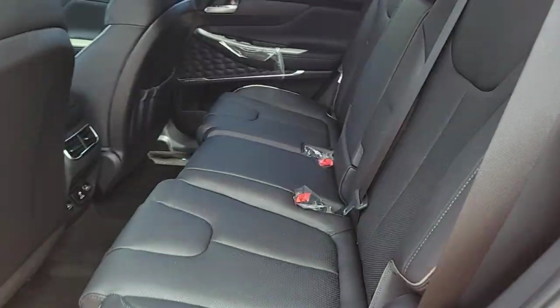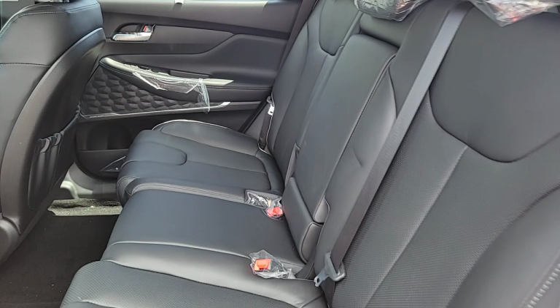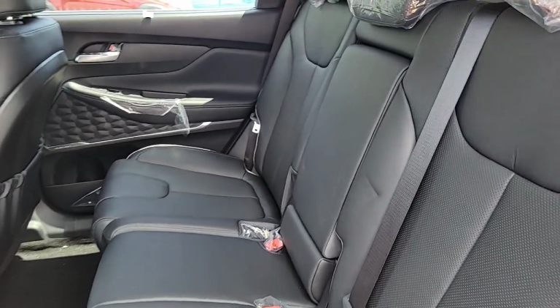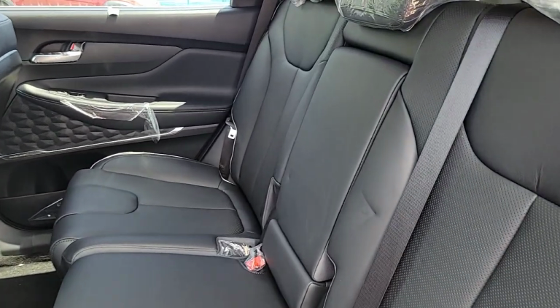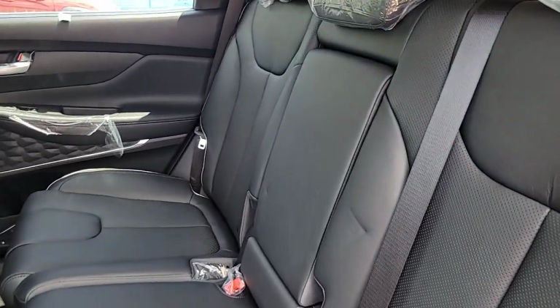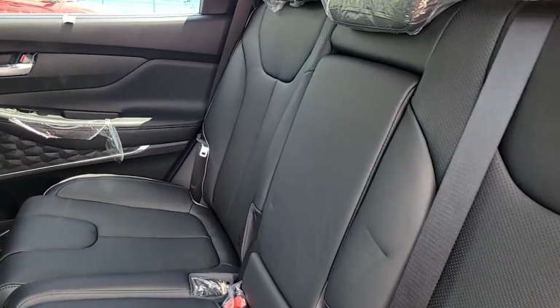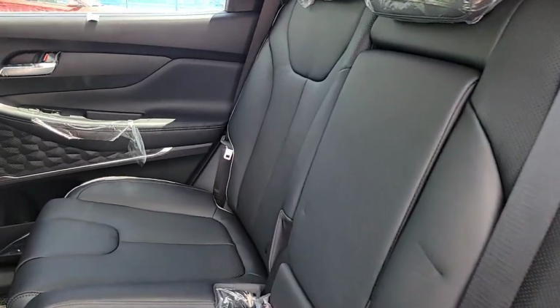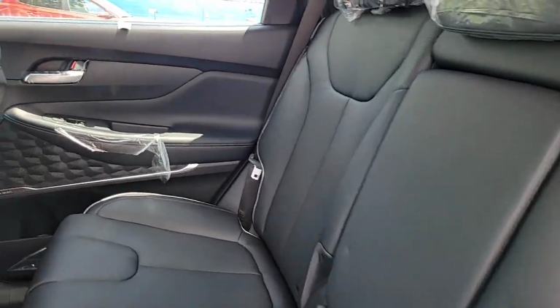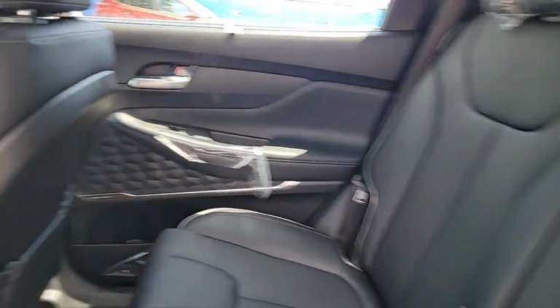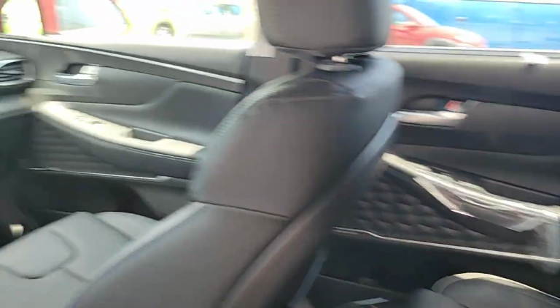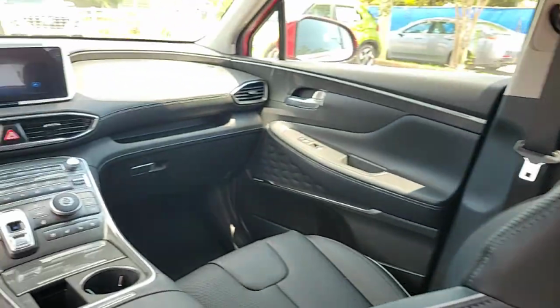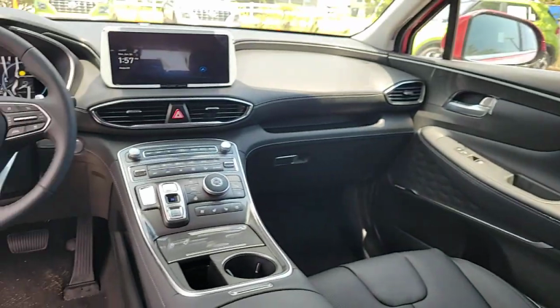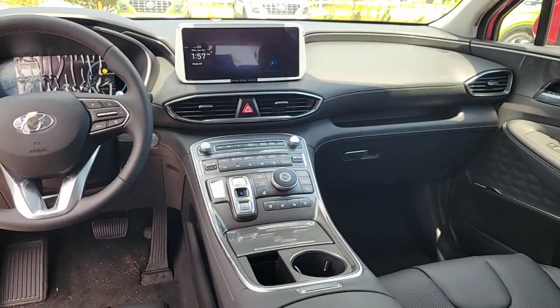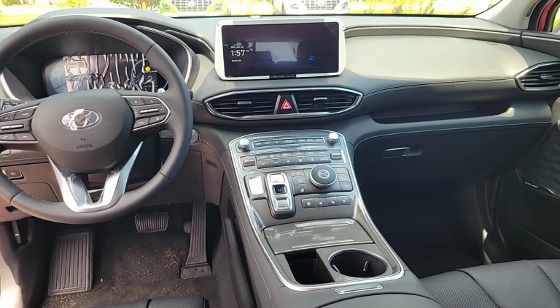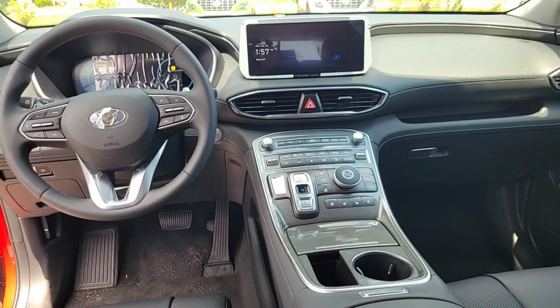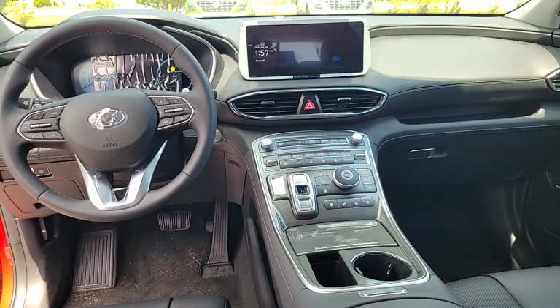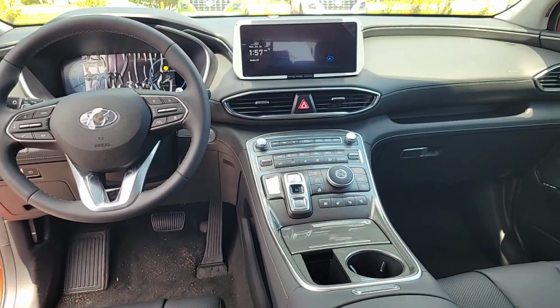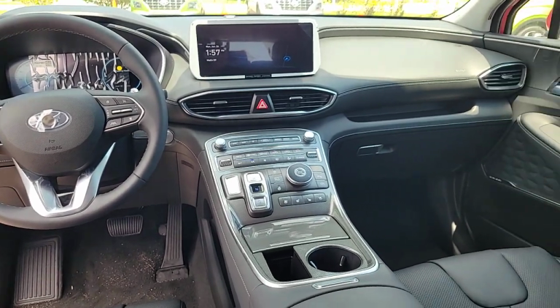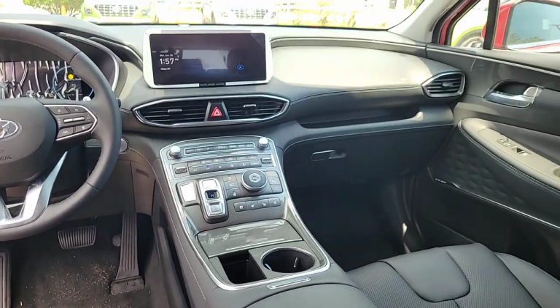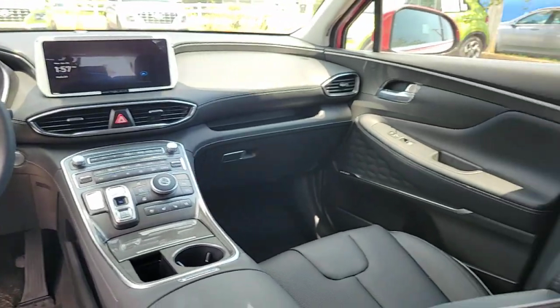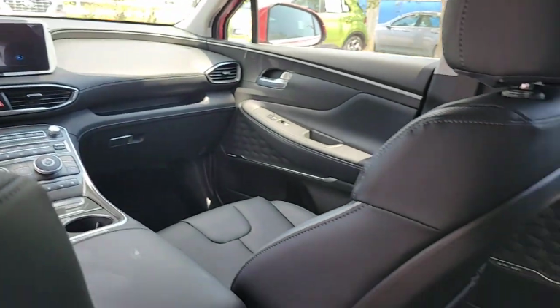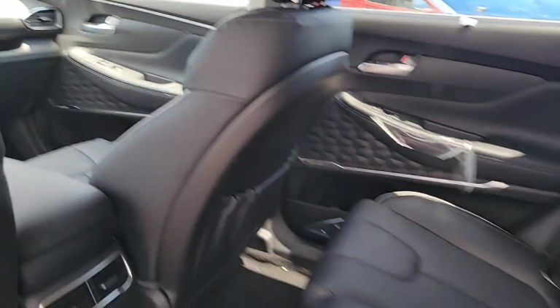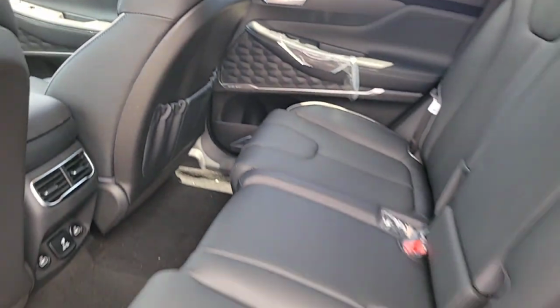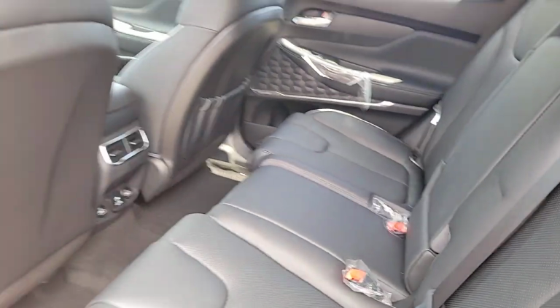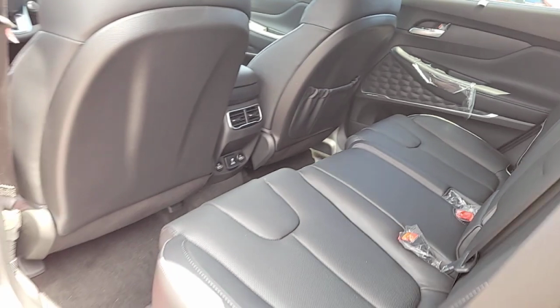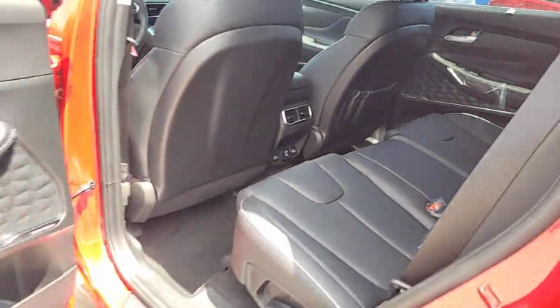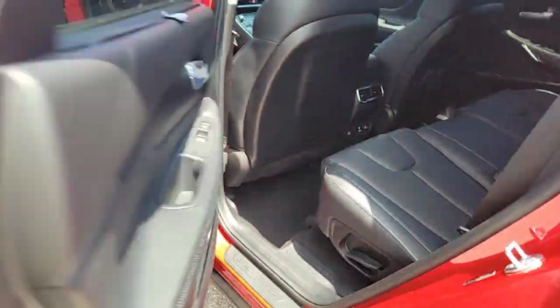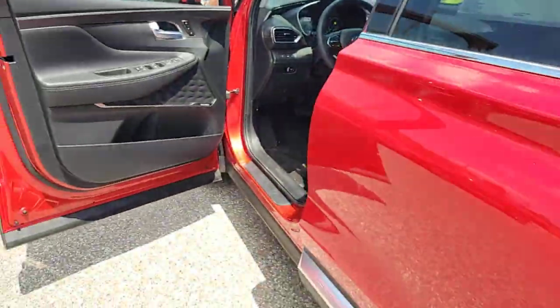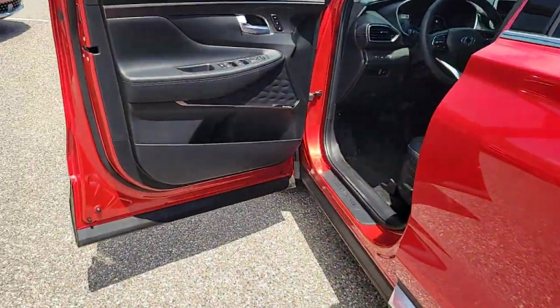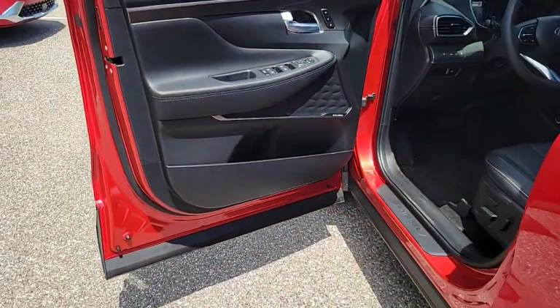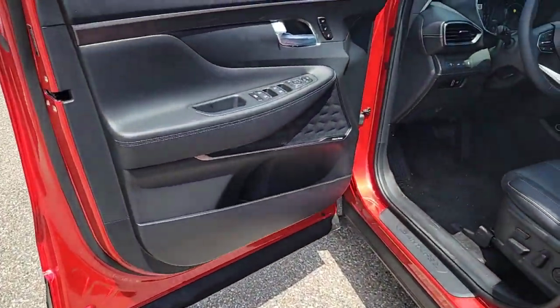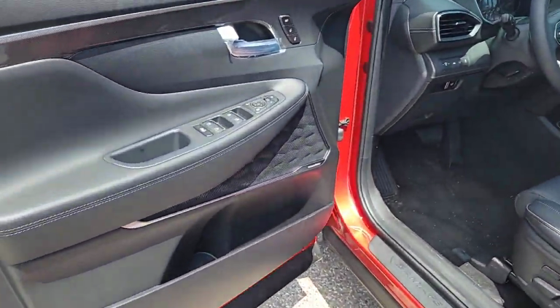Heated steering wheel, Apple CarPlay and Android Auto, heated and cooled front seats, keyless entry, navigation system, moonroof, heated mirrors, premium sound system, satellite radio, and power passenger seat.